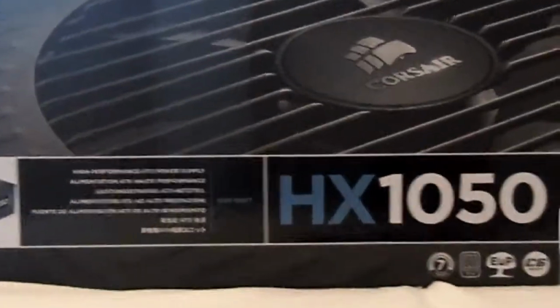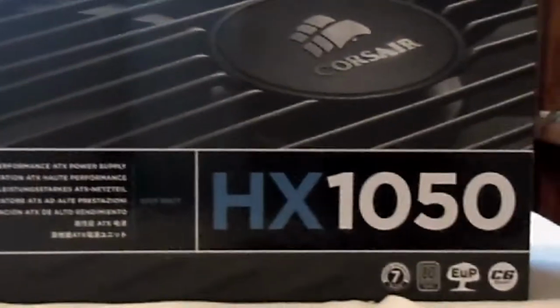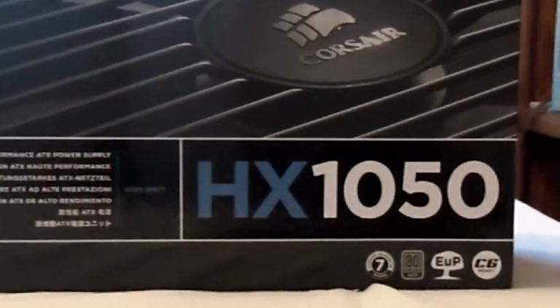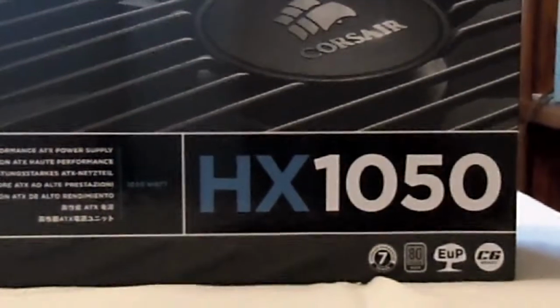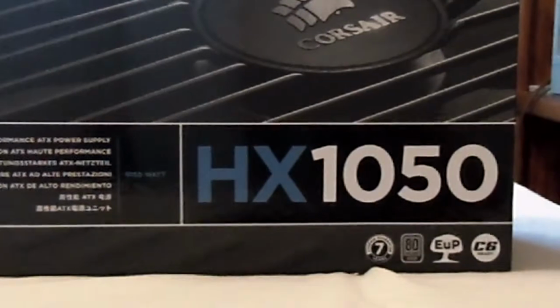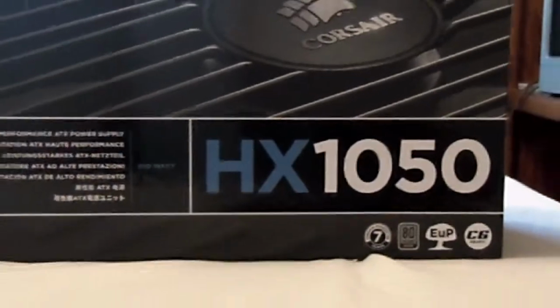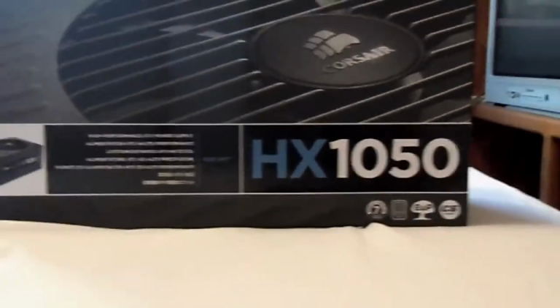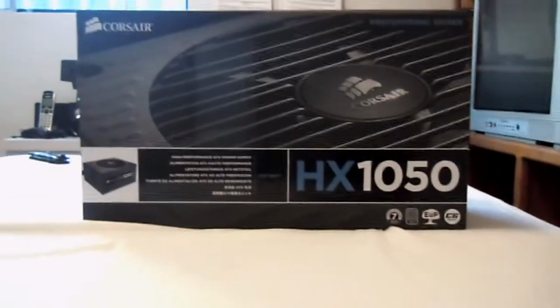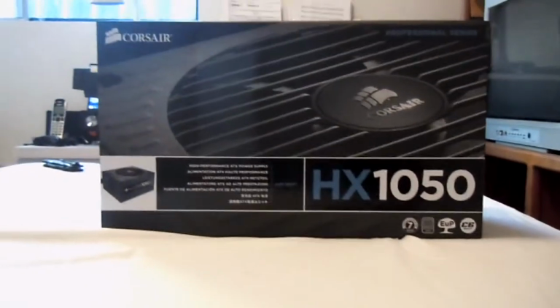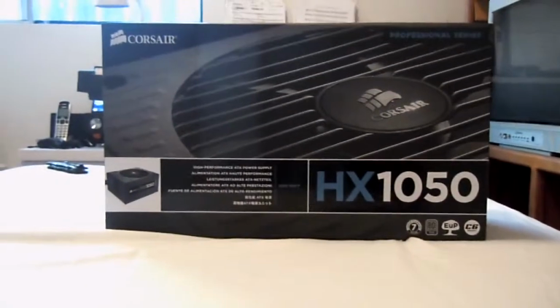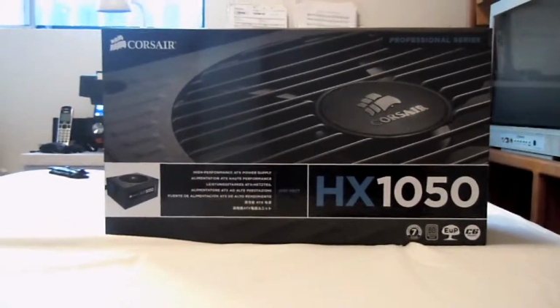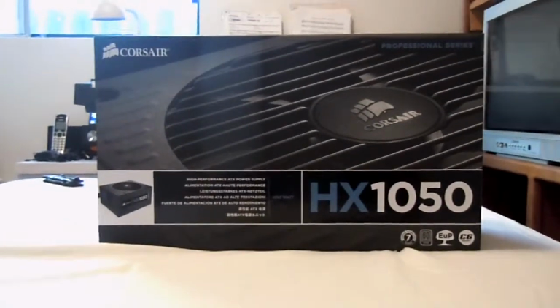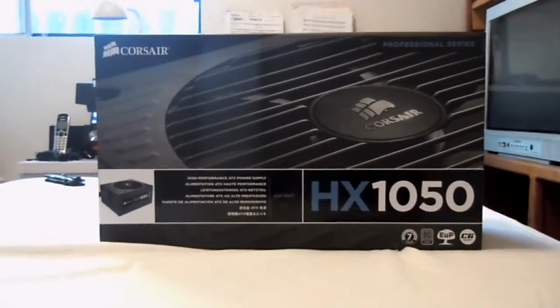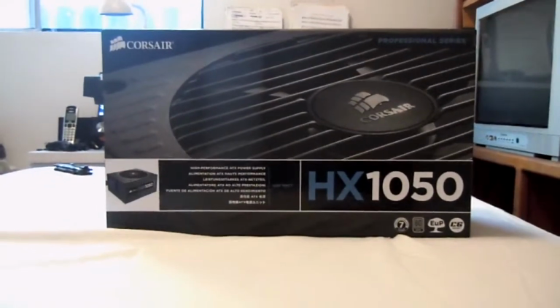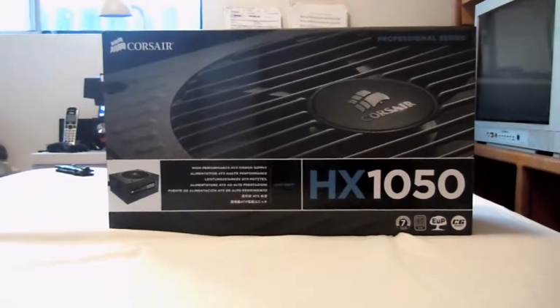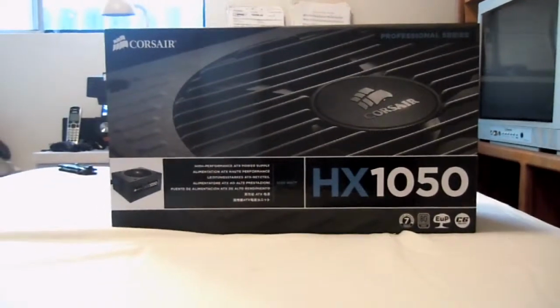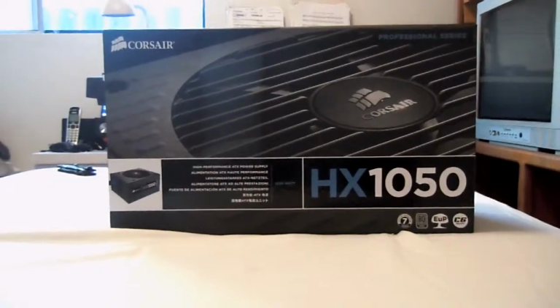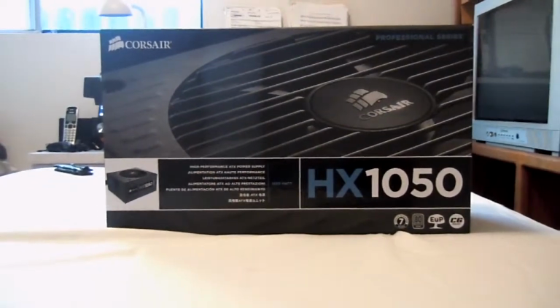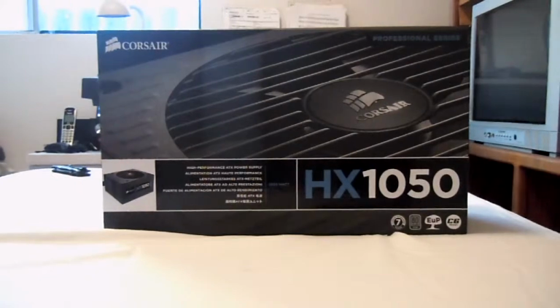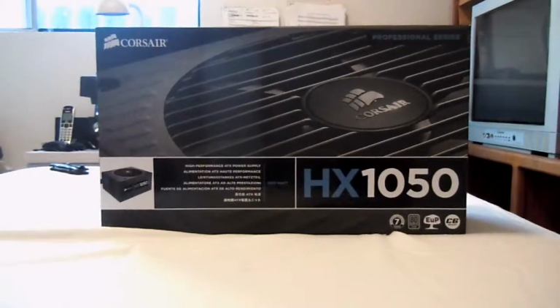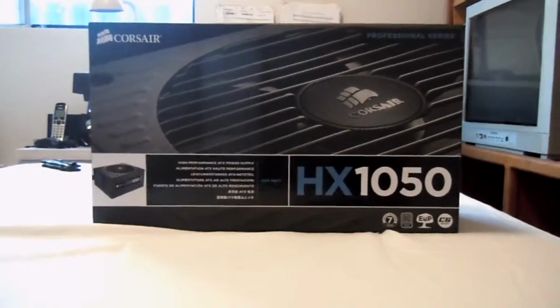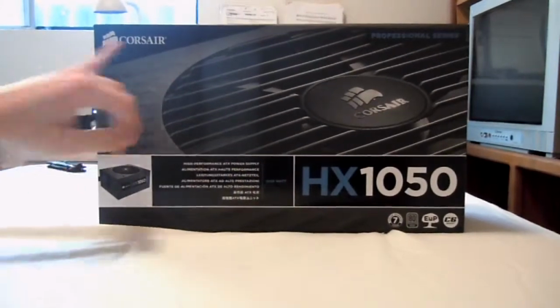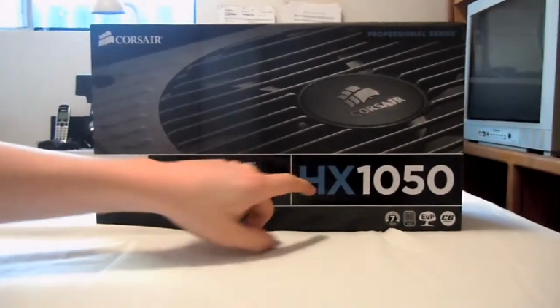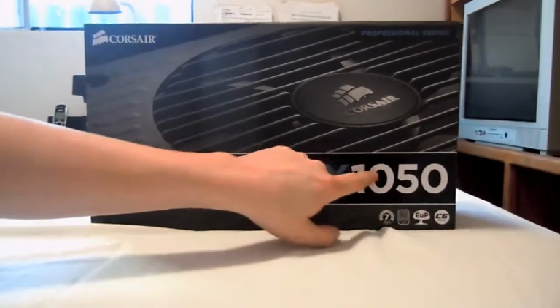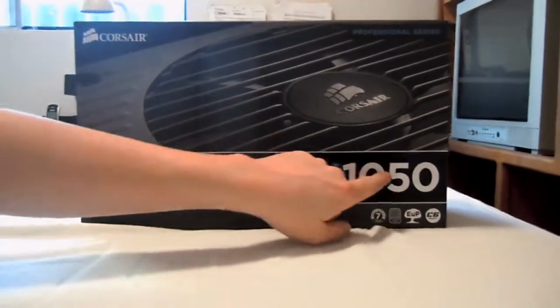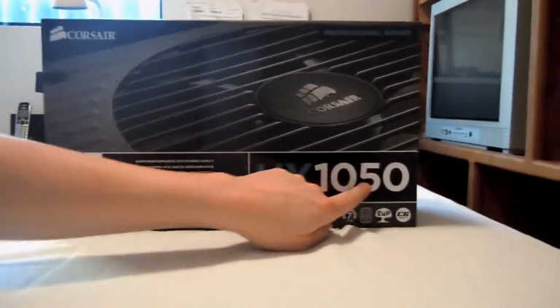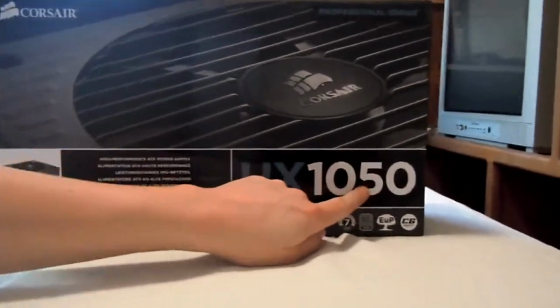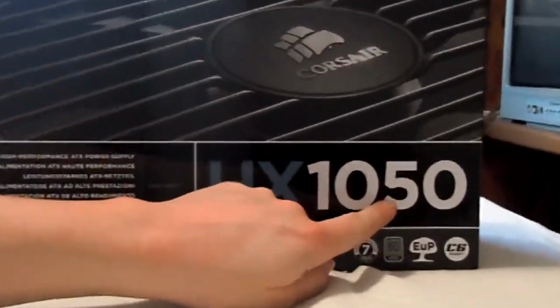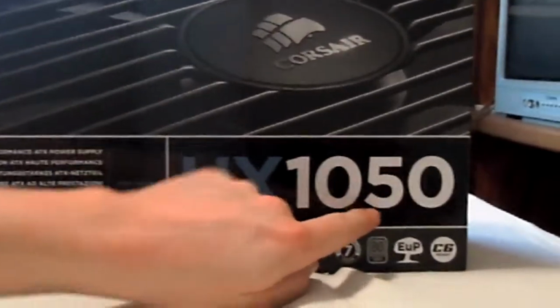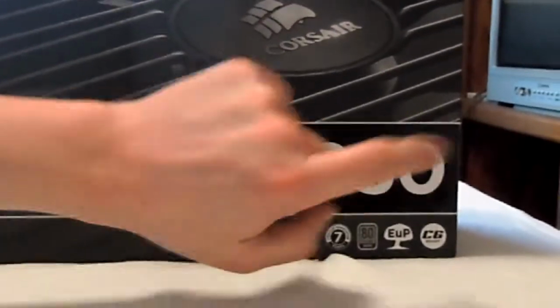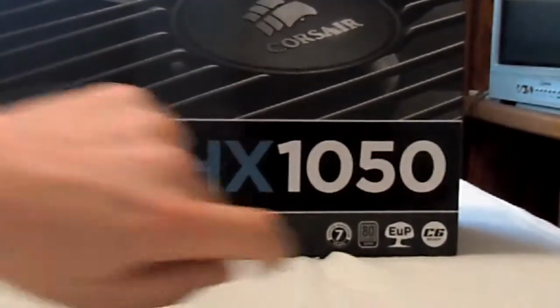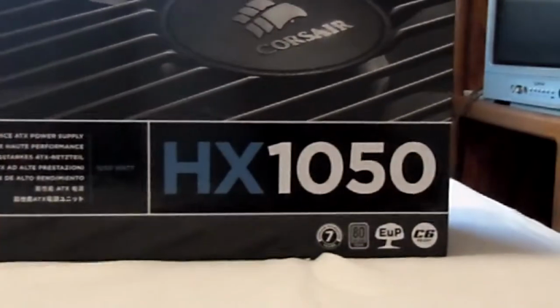Now this power supply is giant, it's powerful, it's great, it's 80 plus, so we'll go over all the specs. It's Corsair 1050W — insanely huge.